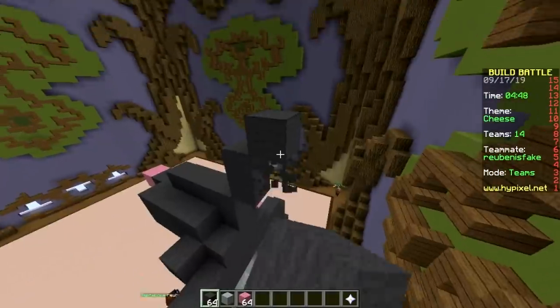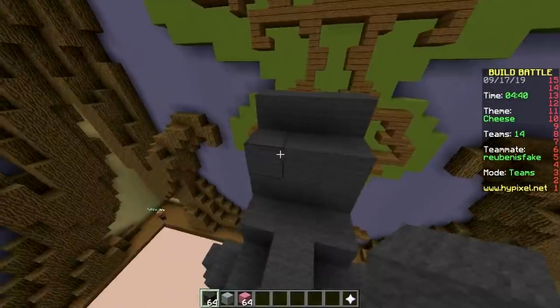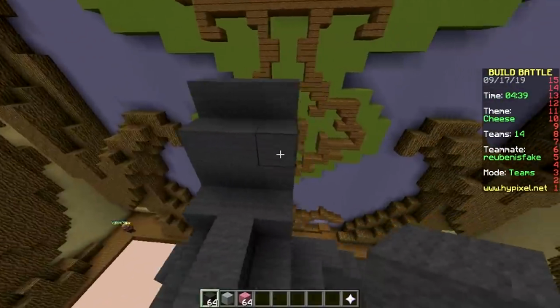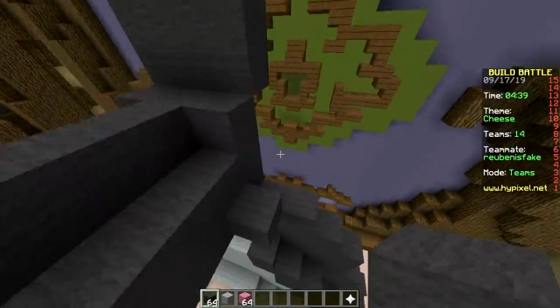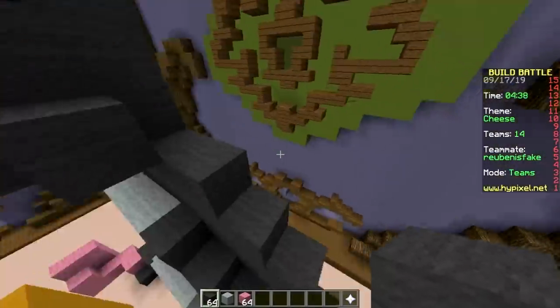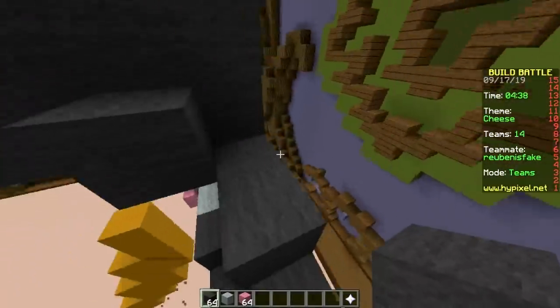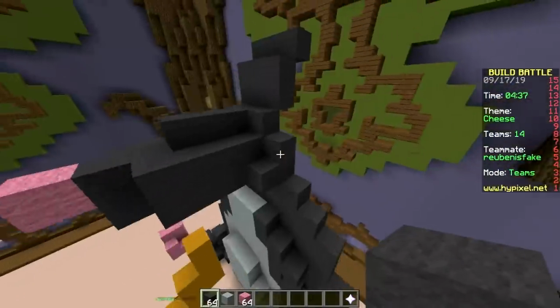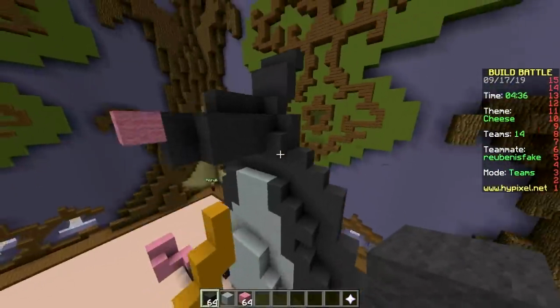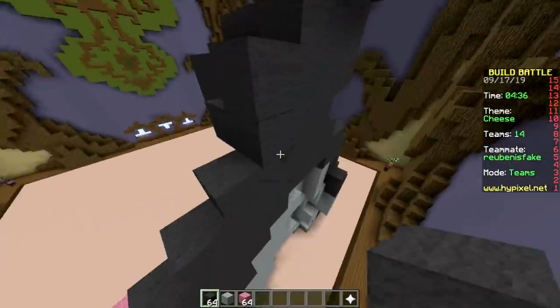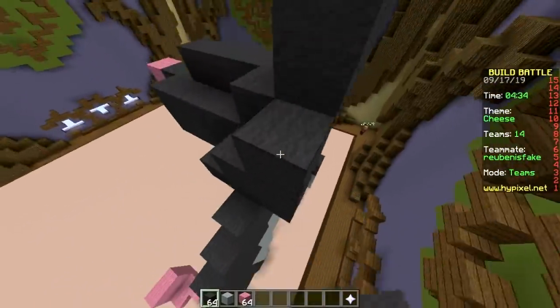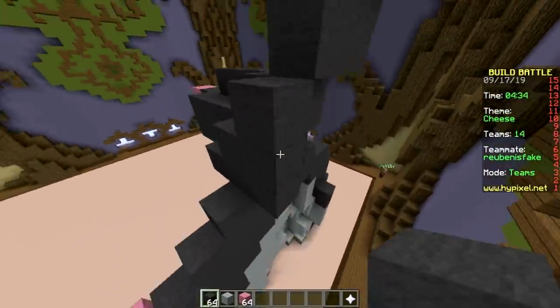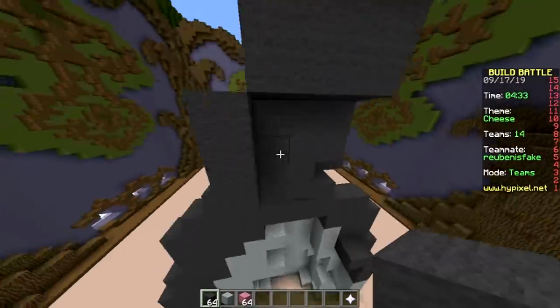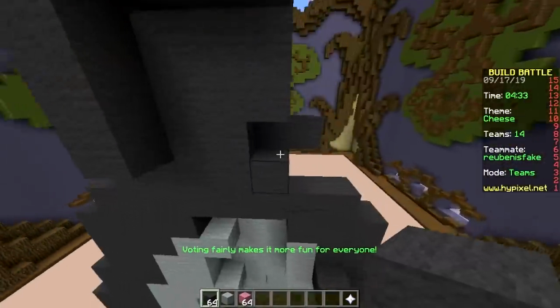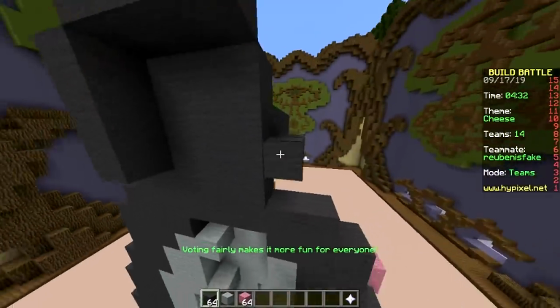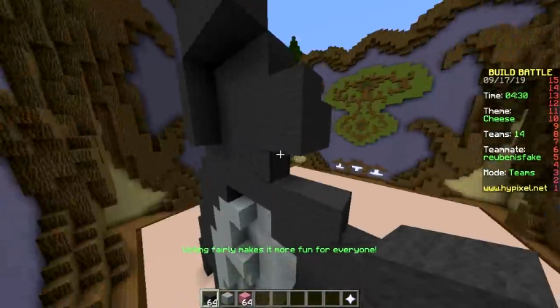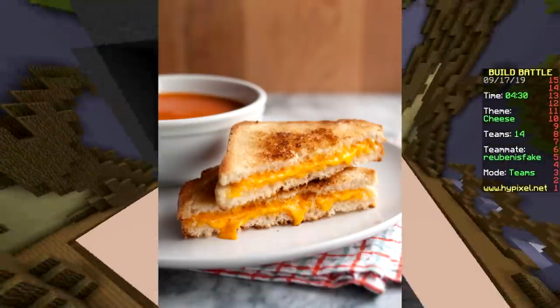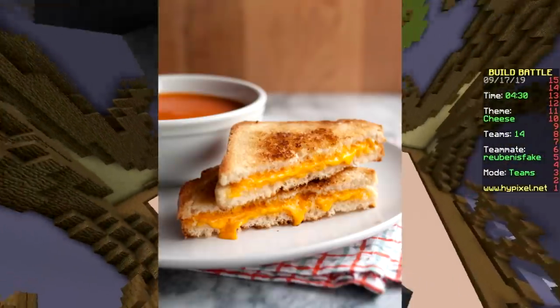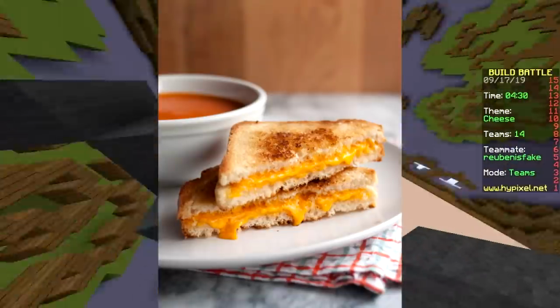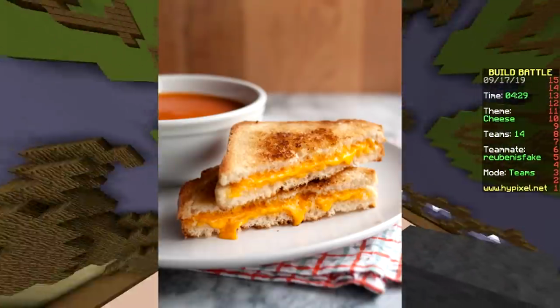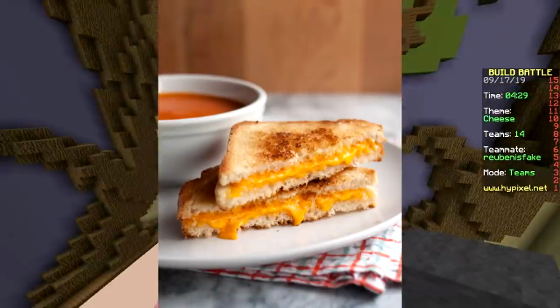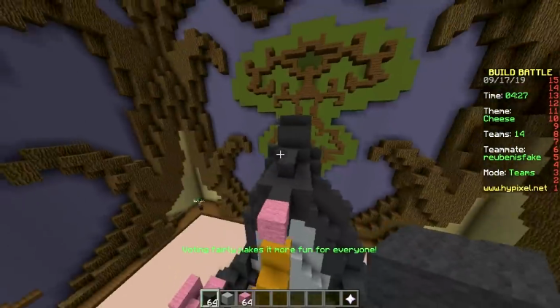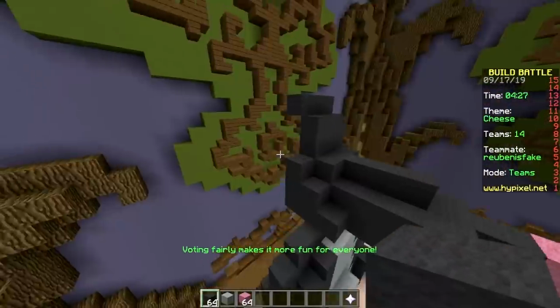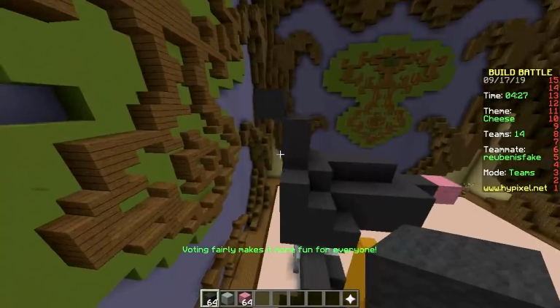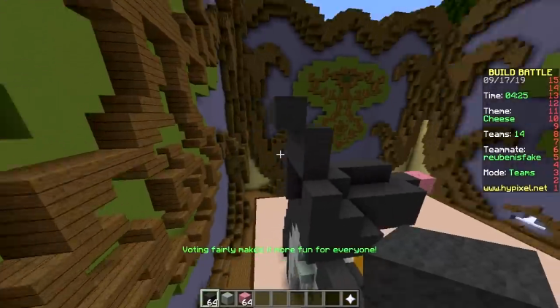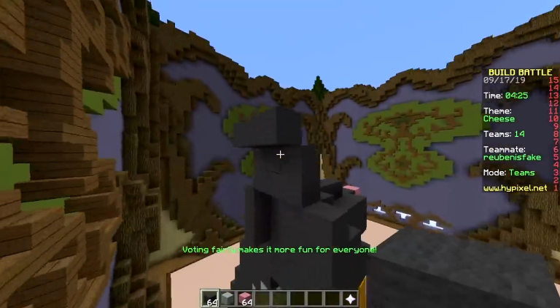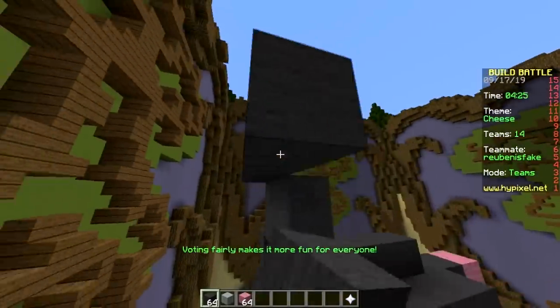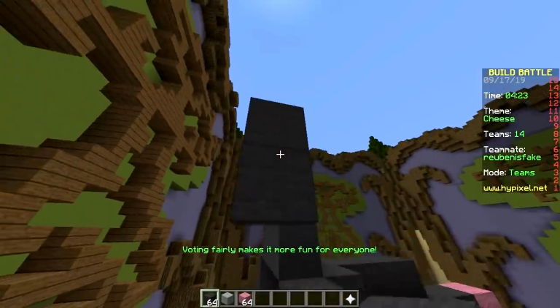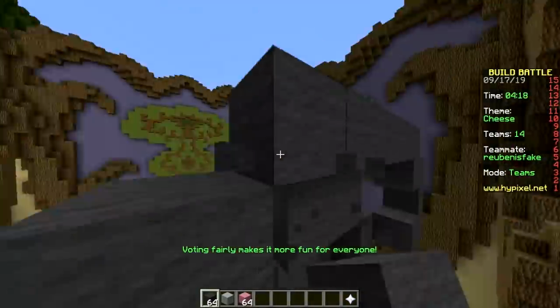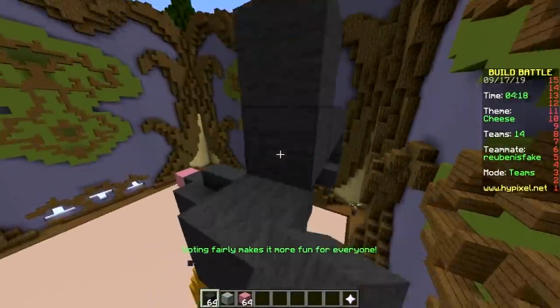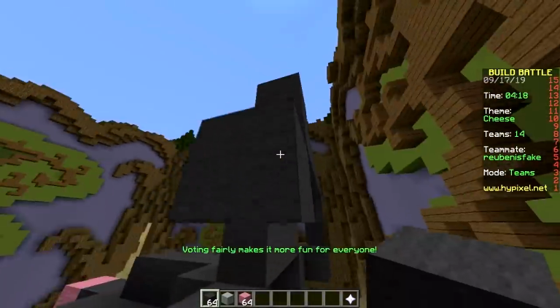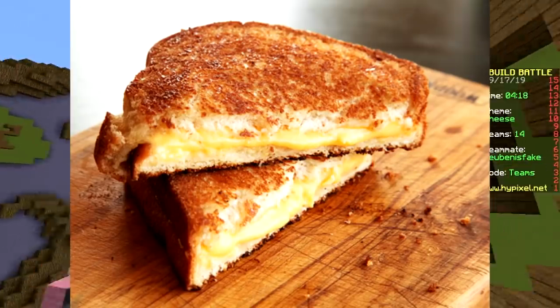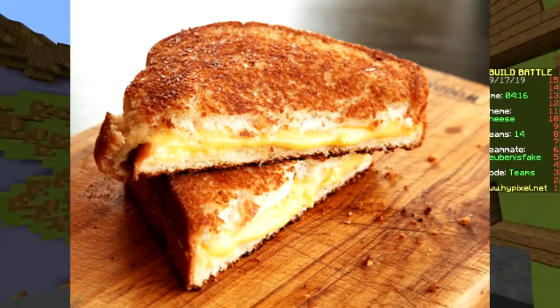So you like cheese, don't you? No, I do not like cheese. It depends. Give me grilled cheese. But raw cheese? Grilled cheese, man. Delicious.